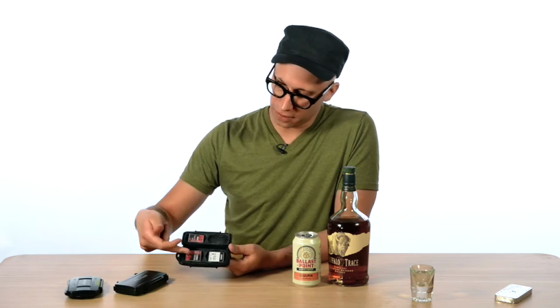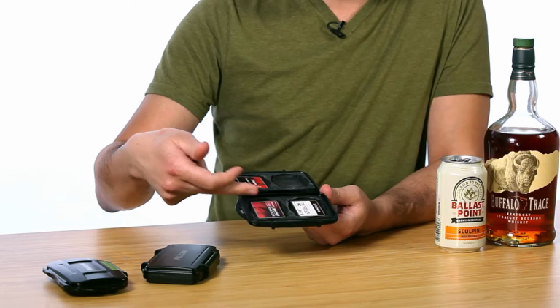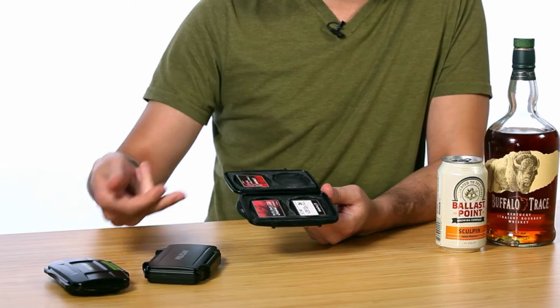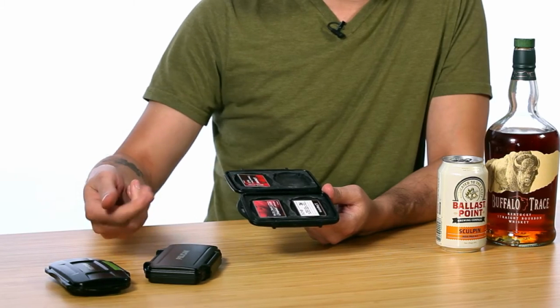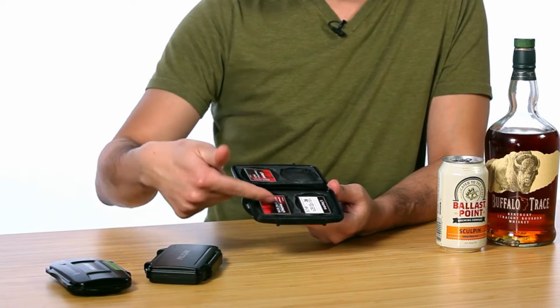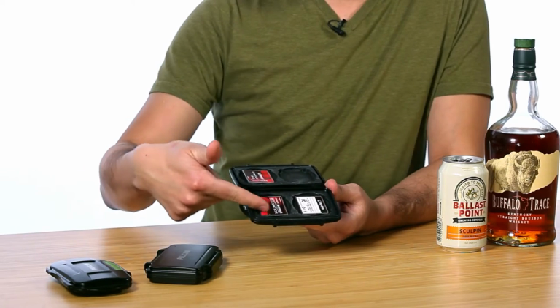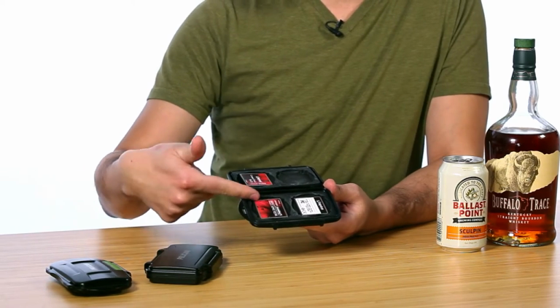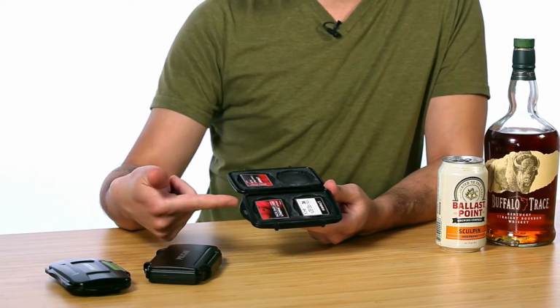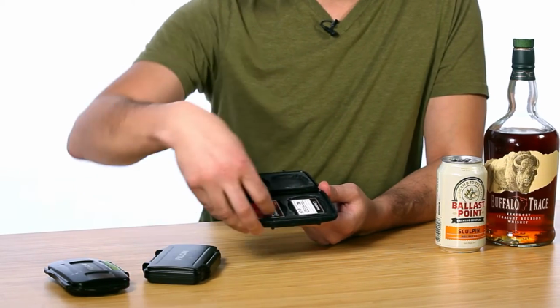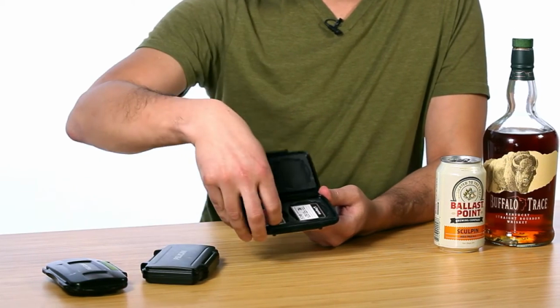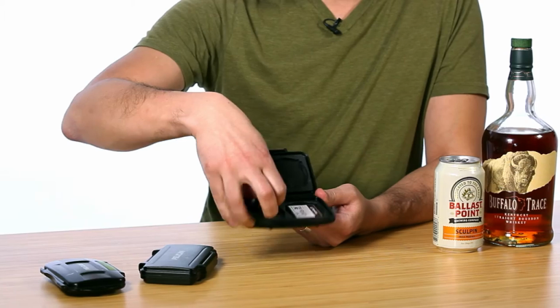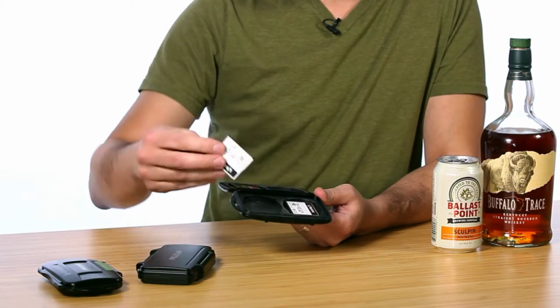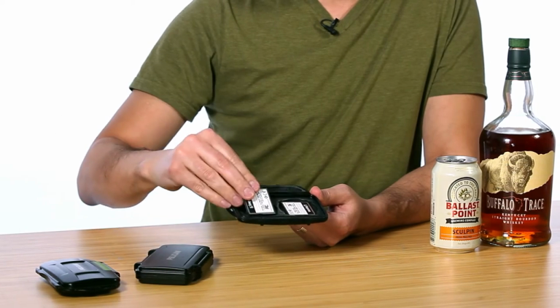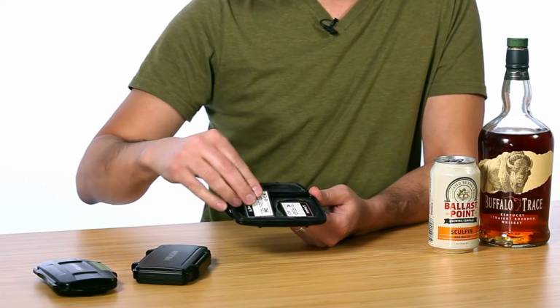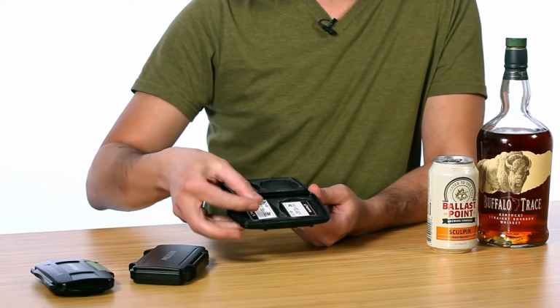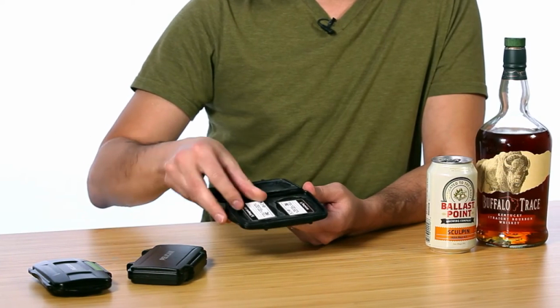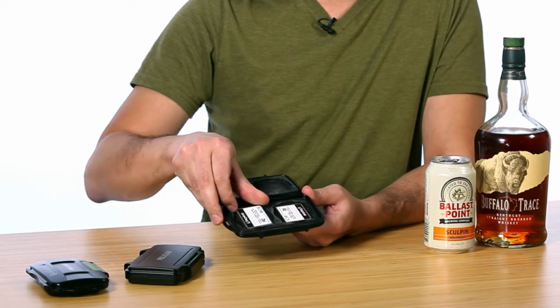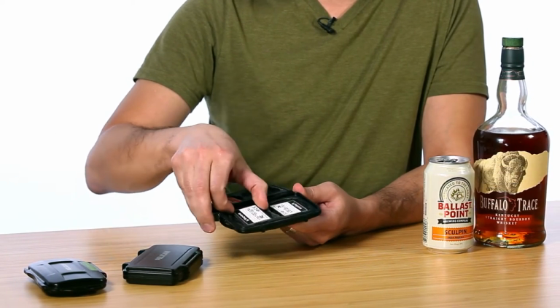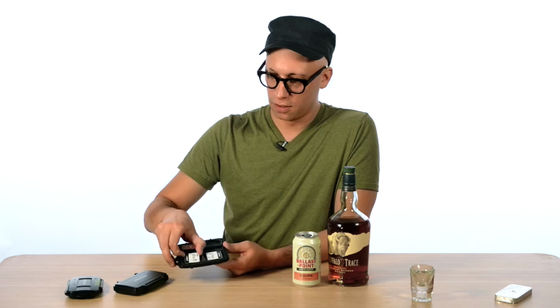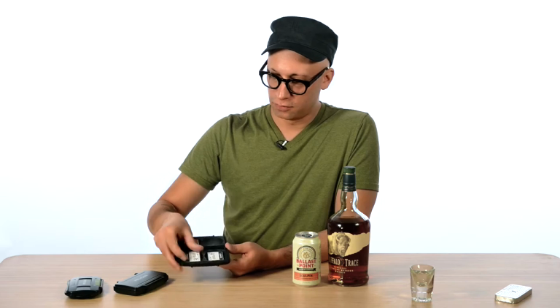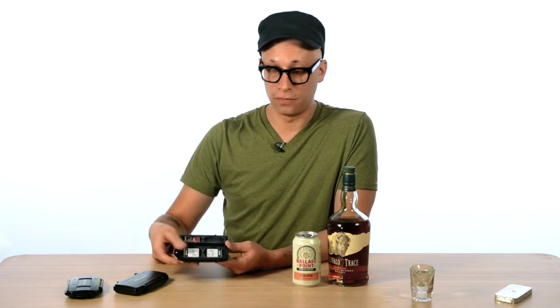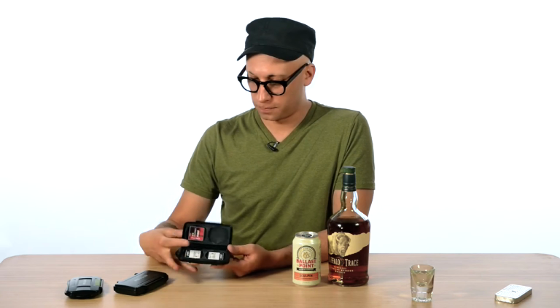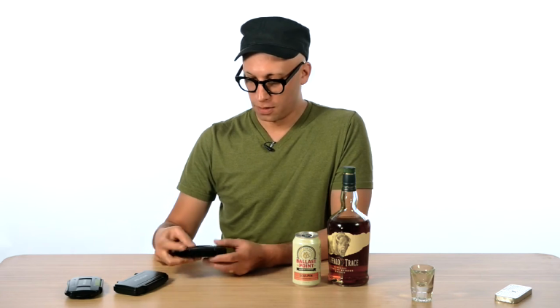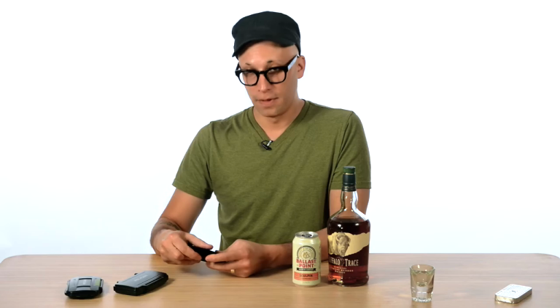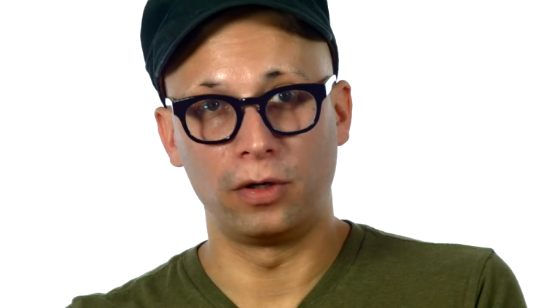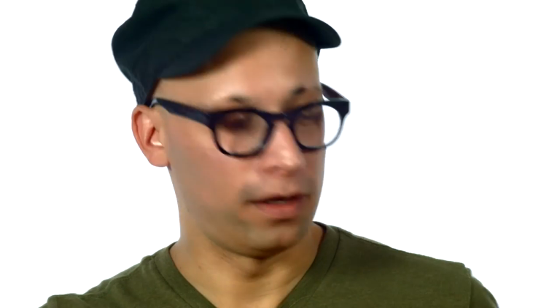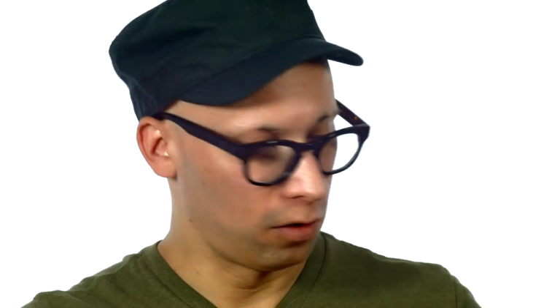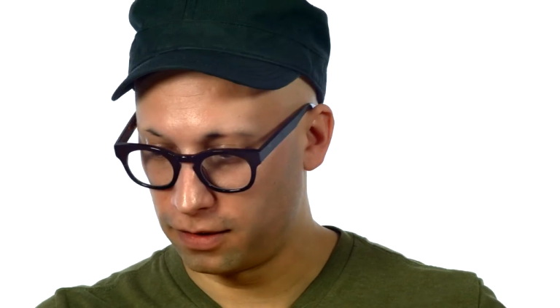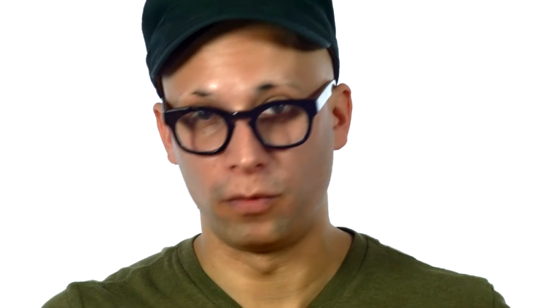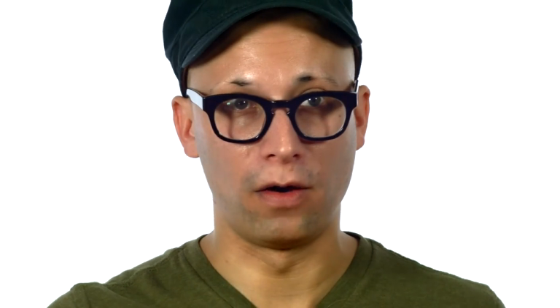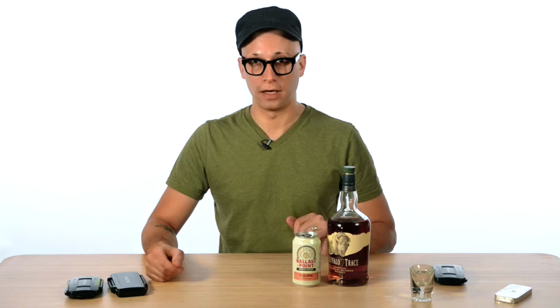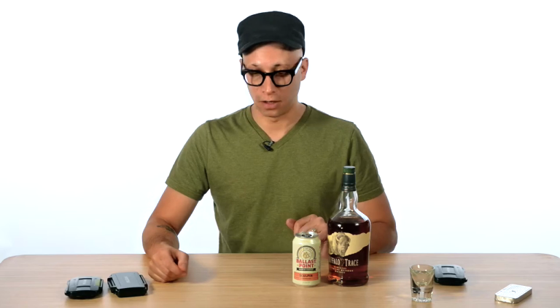For my CF cards, generally speaking, this one's formatted and ready to go. When it's done and used, I usually flip it over in the case like this just to indicate spent footage. Put it away in my go bag and we're ready to go on to the next card.